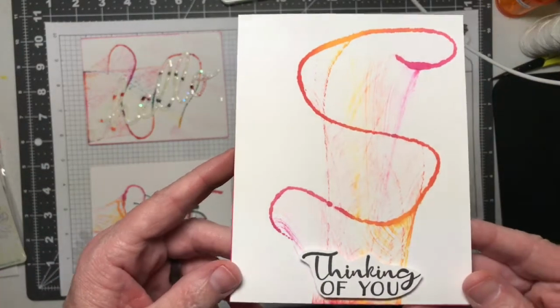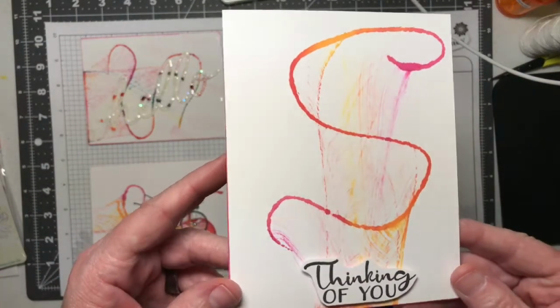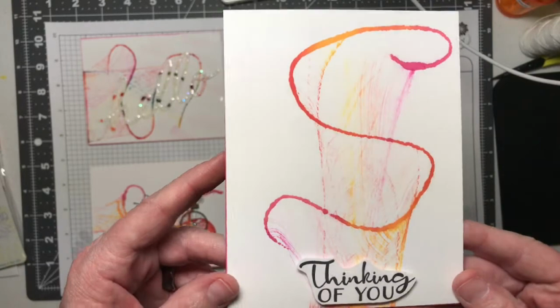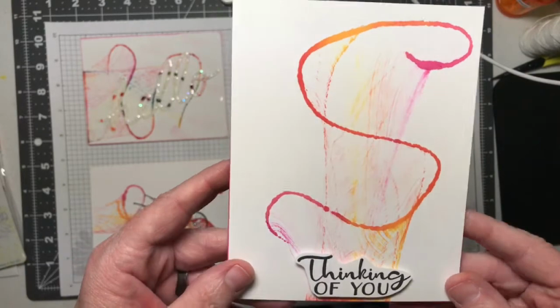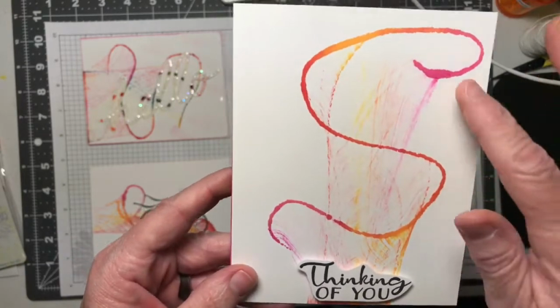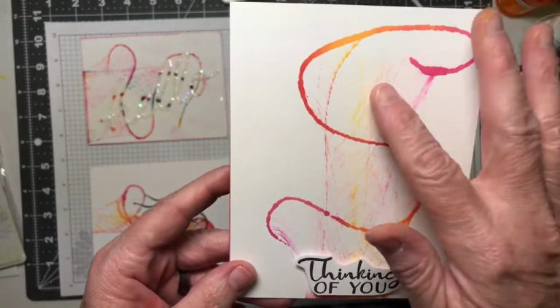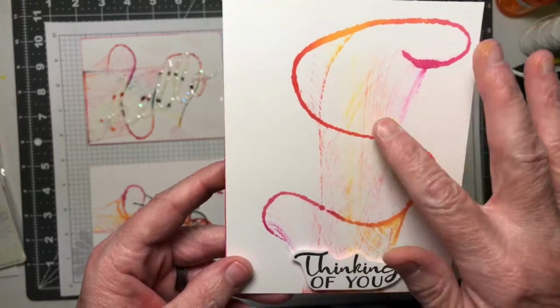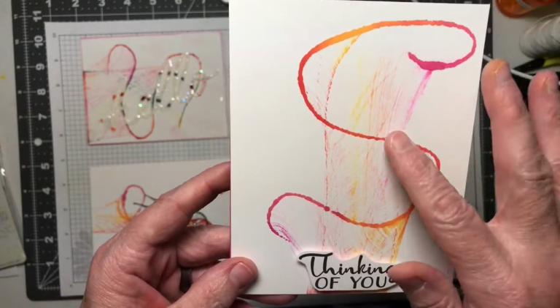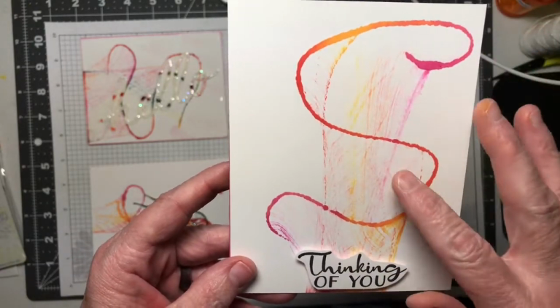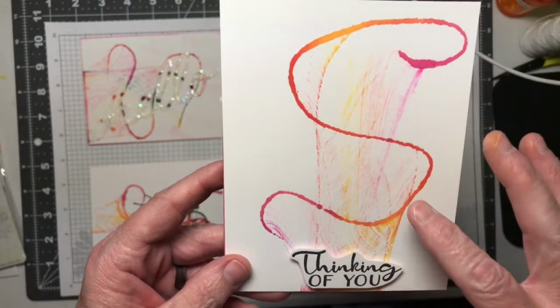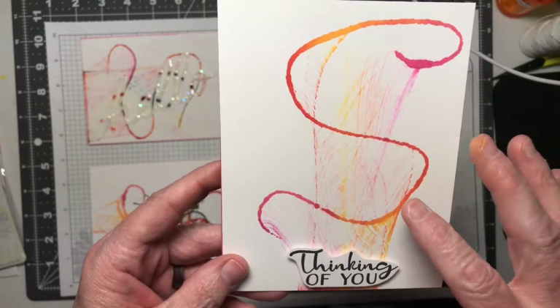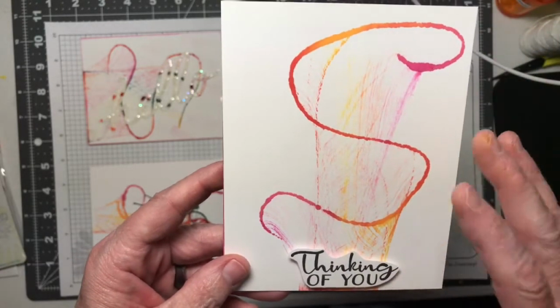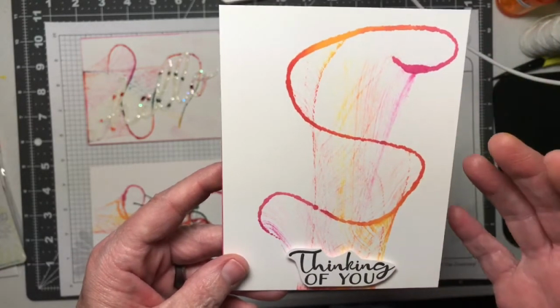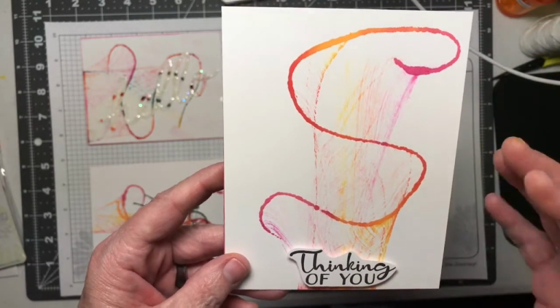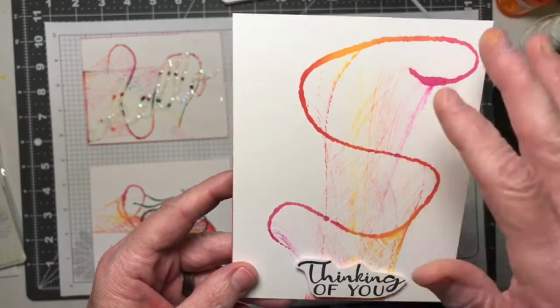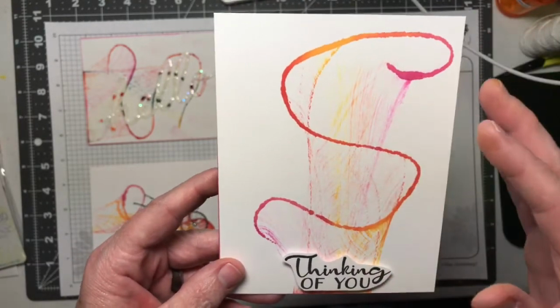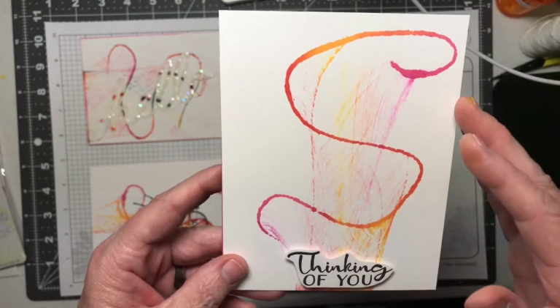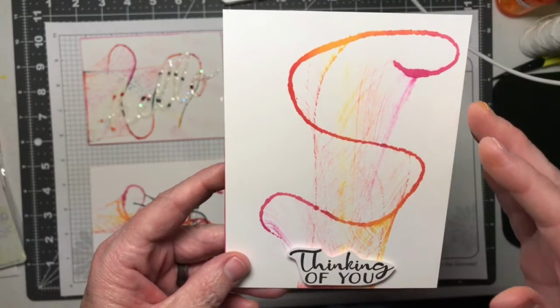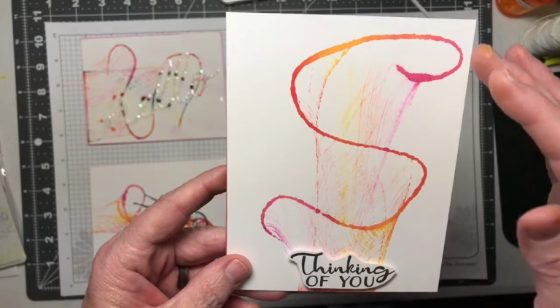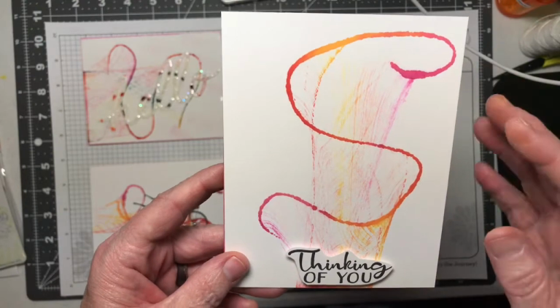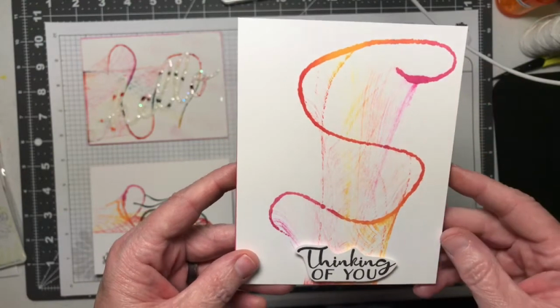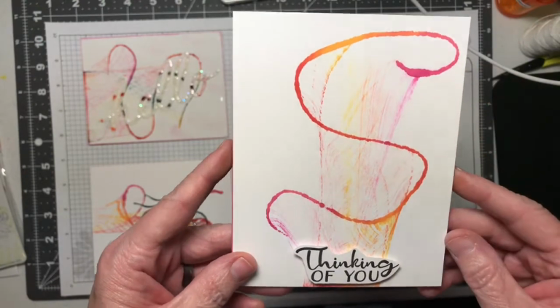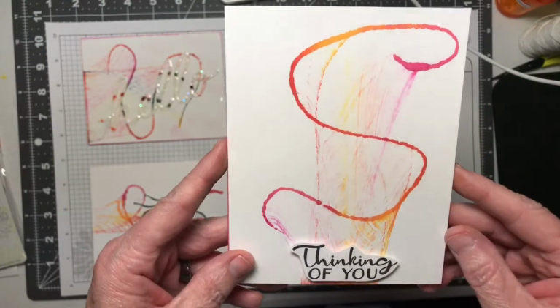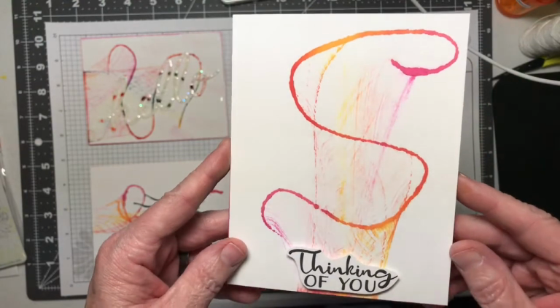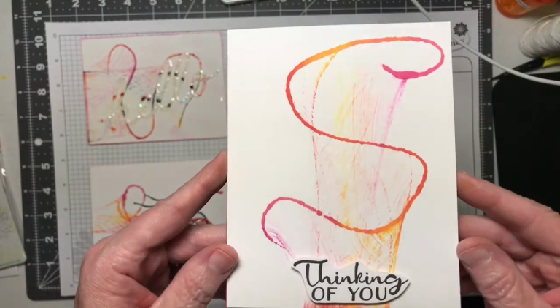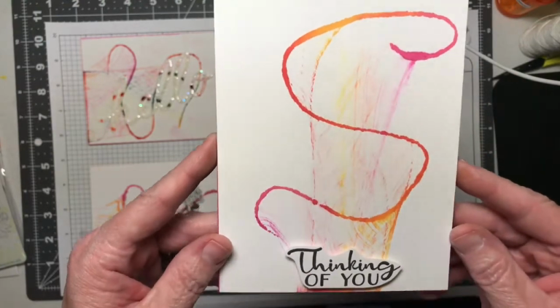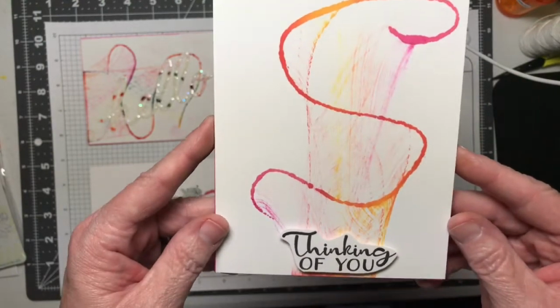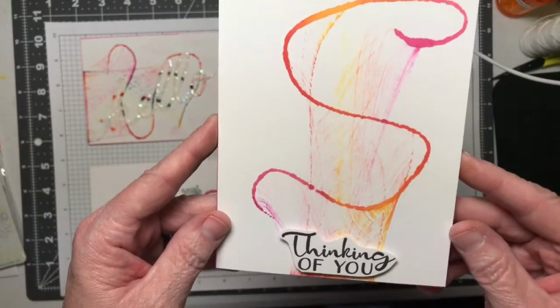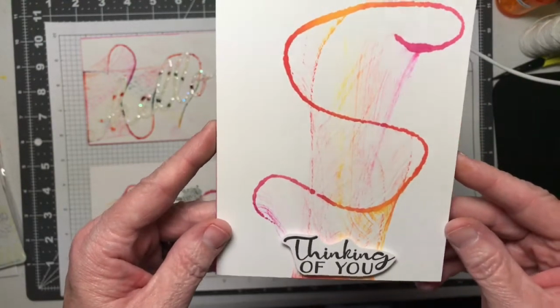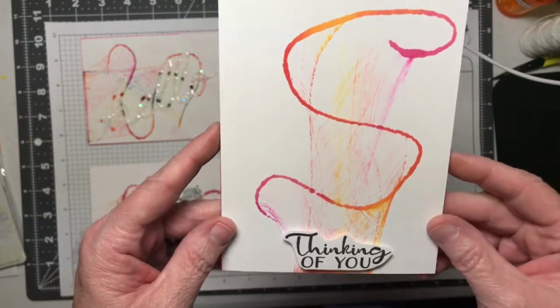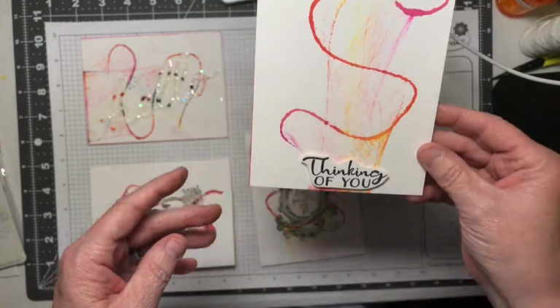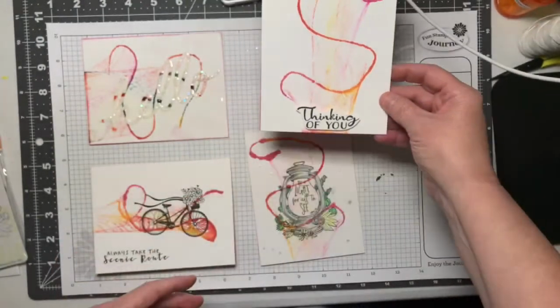Look at all the interest in the card — the different elements in the design itself, the different colors. There are so many things you could do with this.